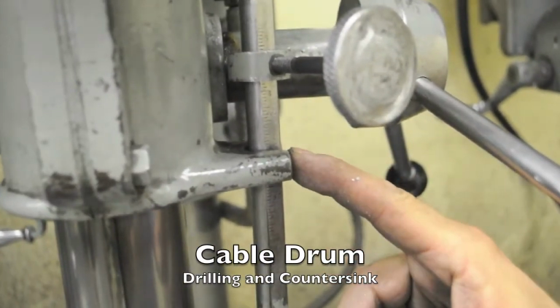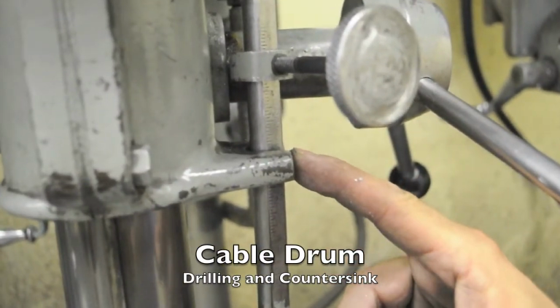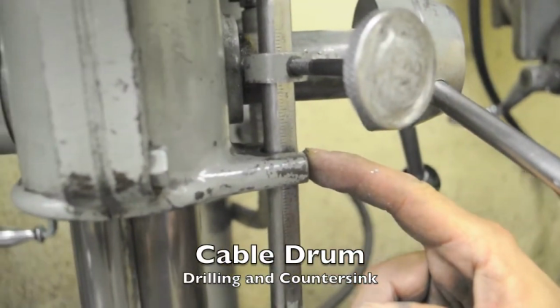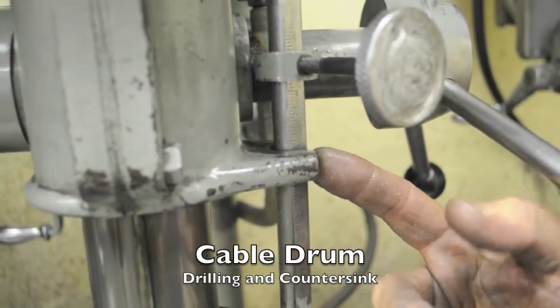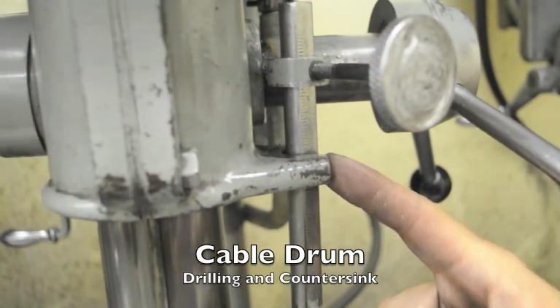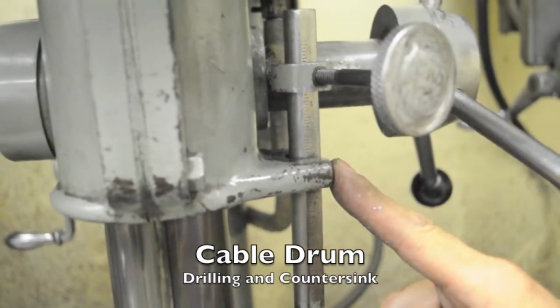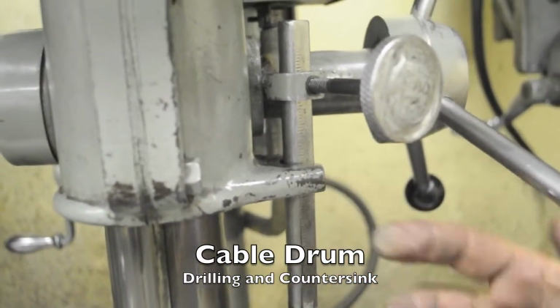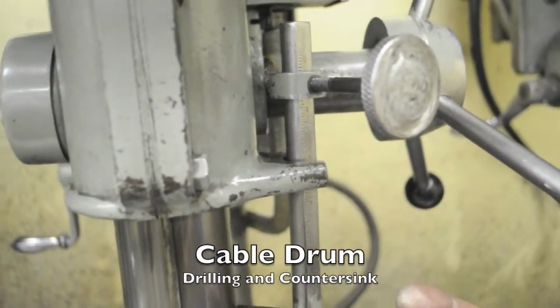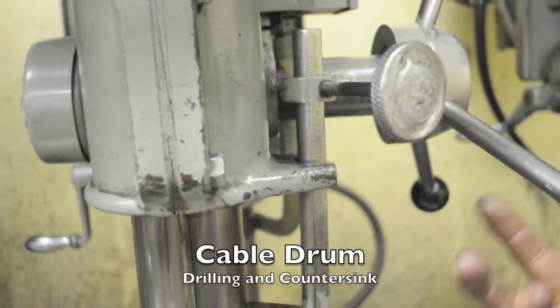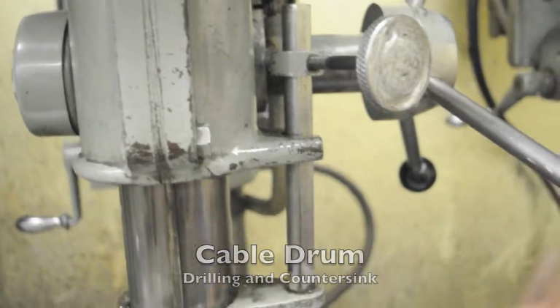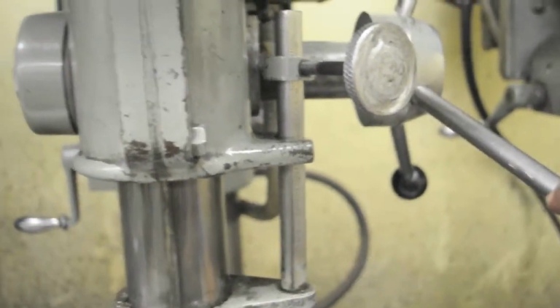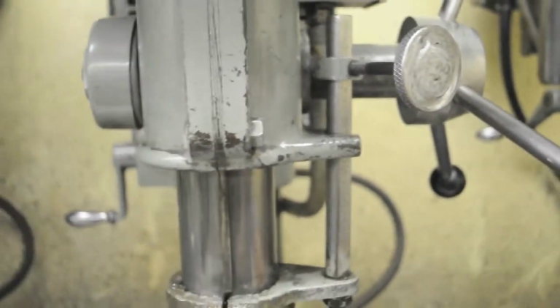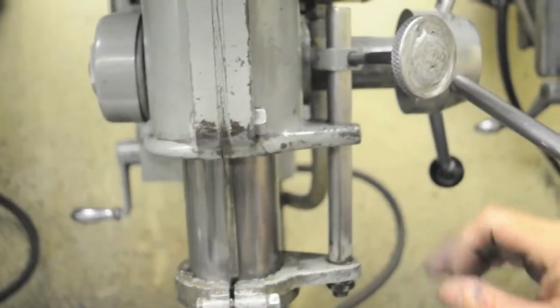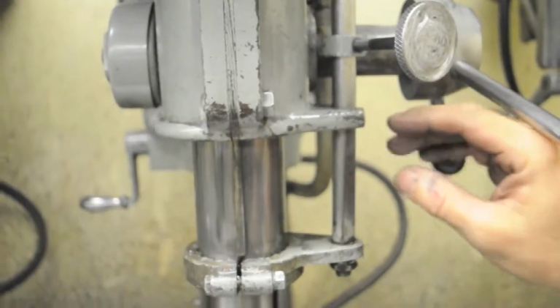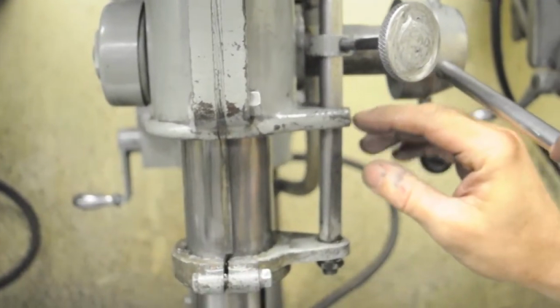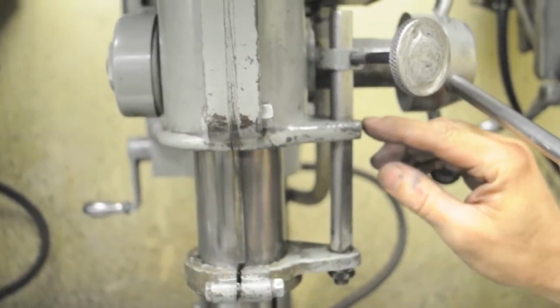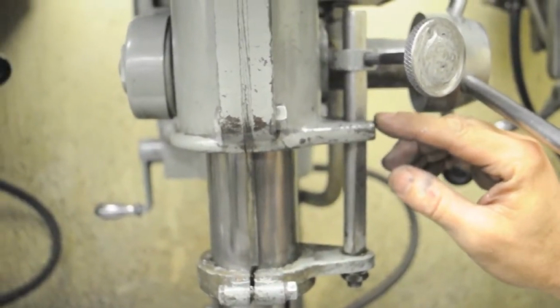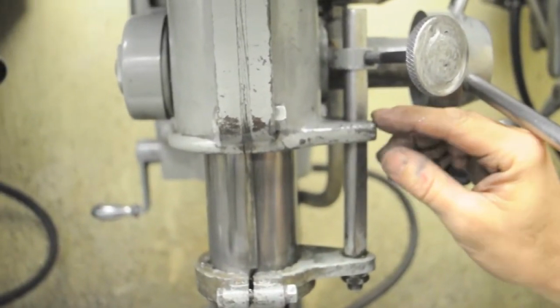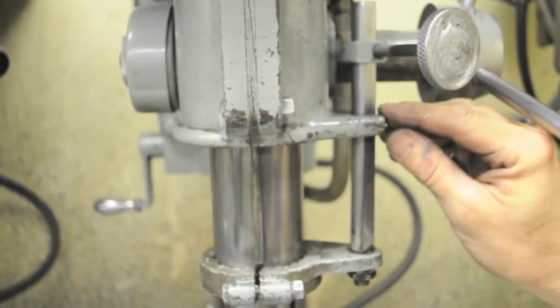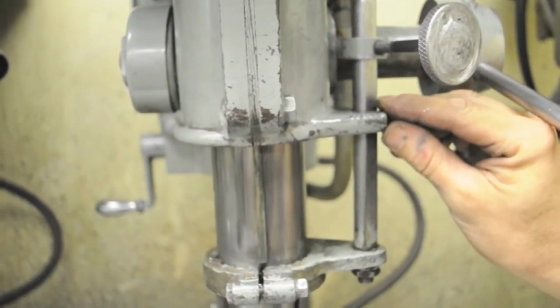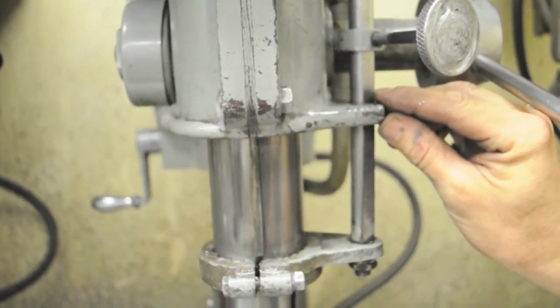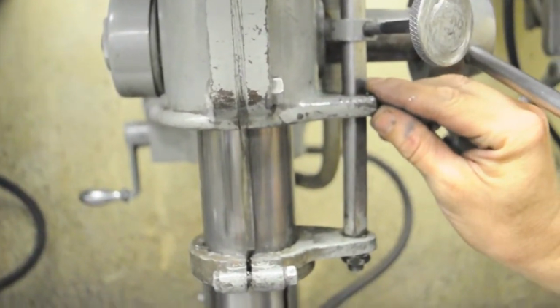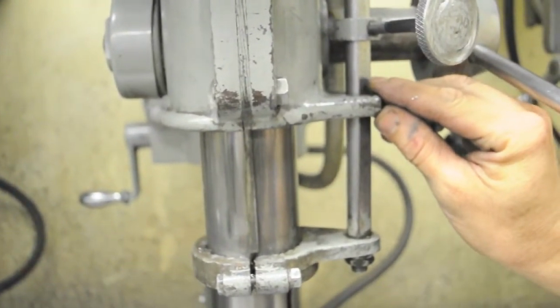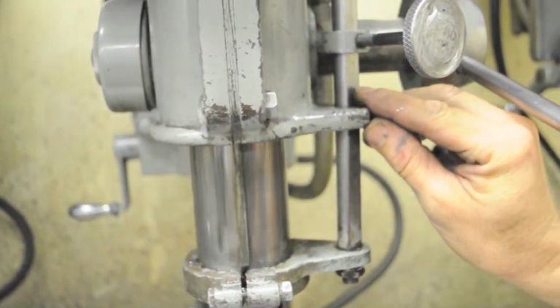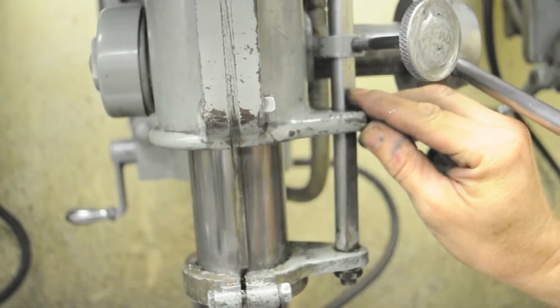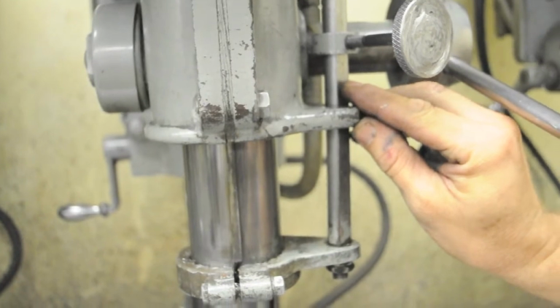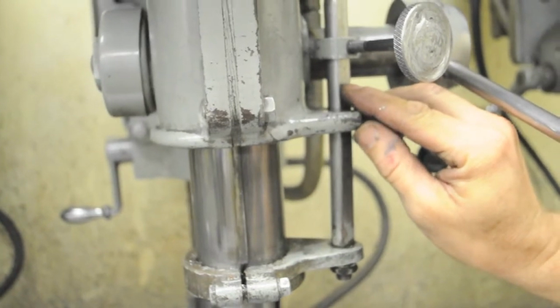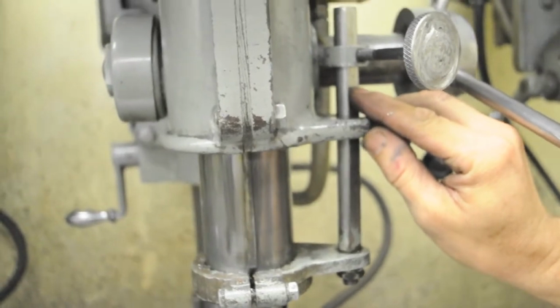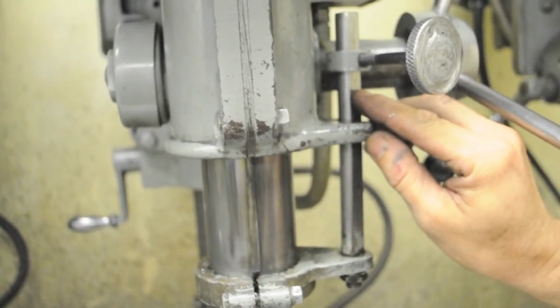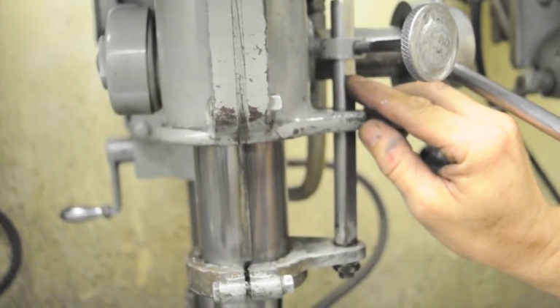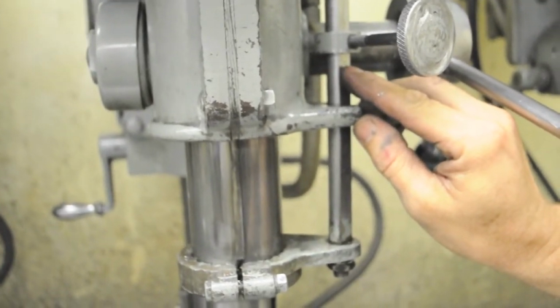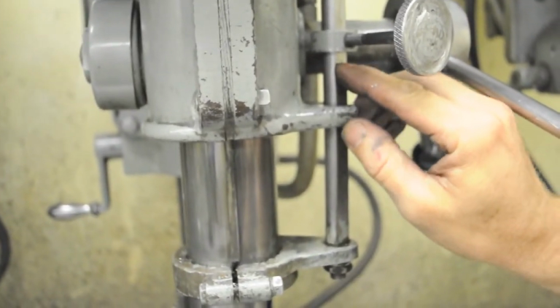Eight of every other mark — eight eighths is an inch, sixteen sixteenths is an inch — so we'll go every other mark: one, two, three, four, five, six, seven, eight.